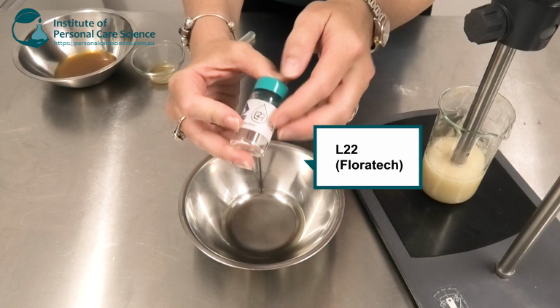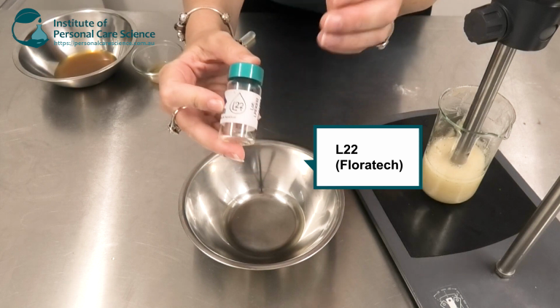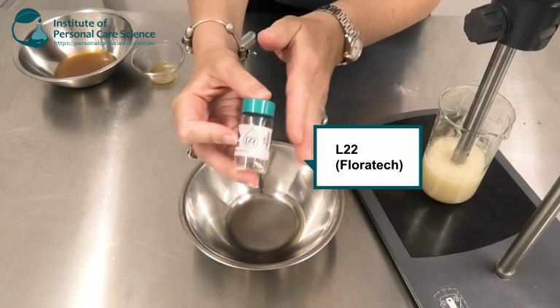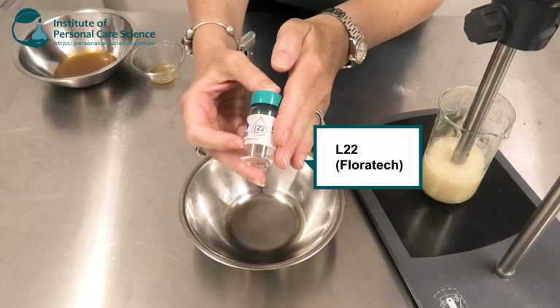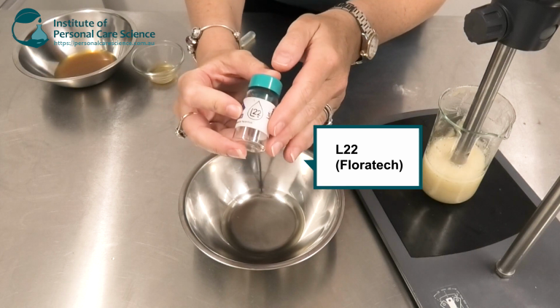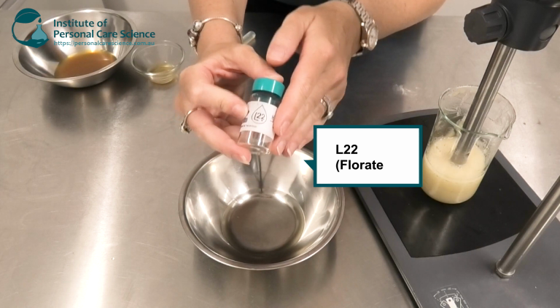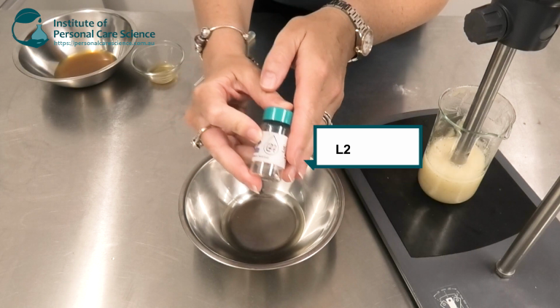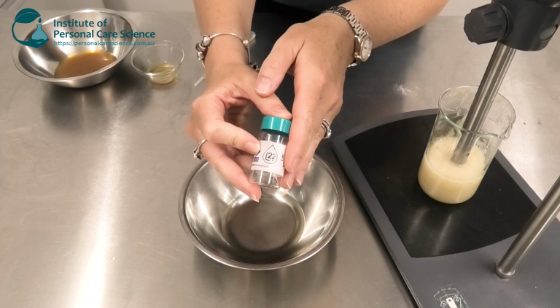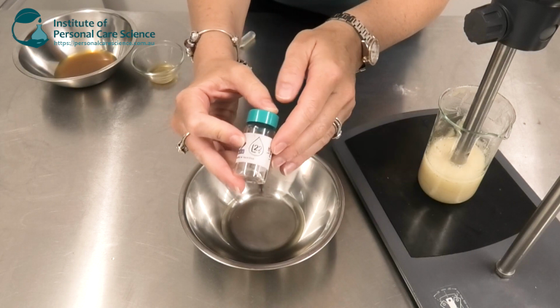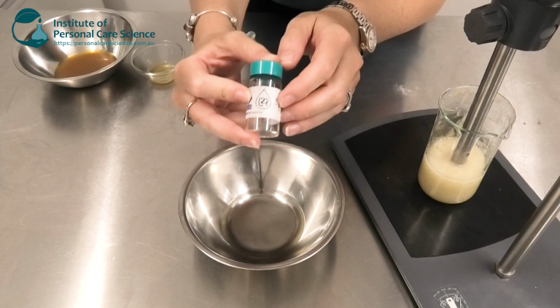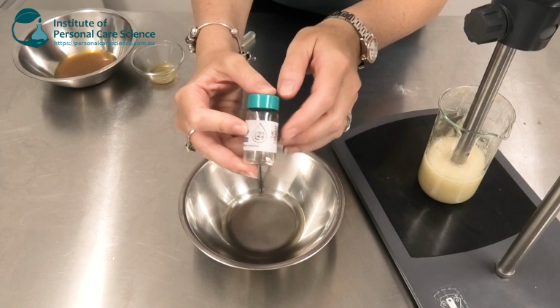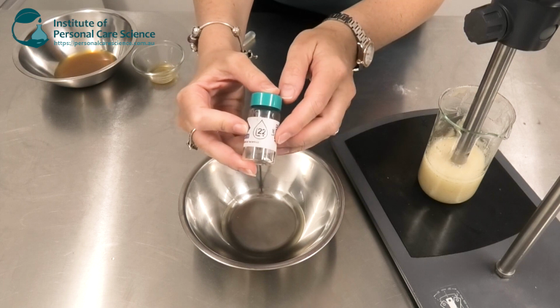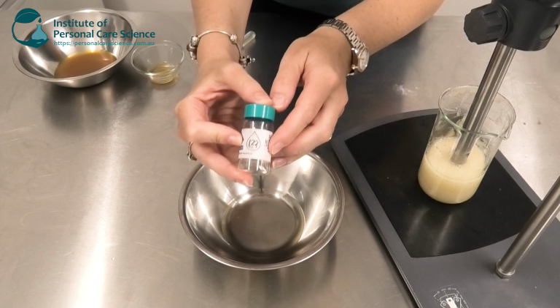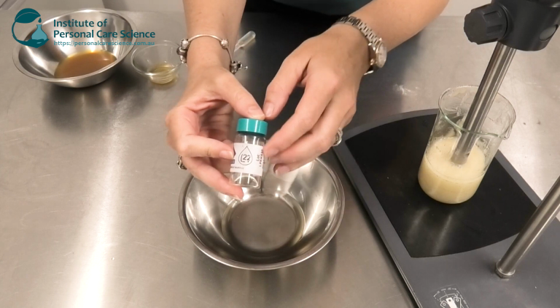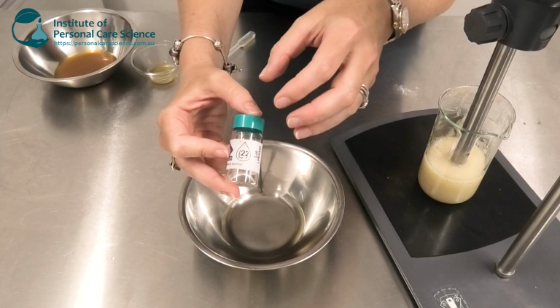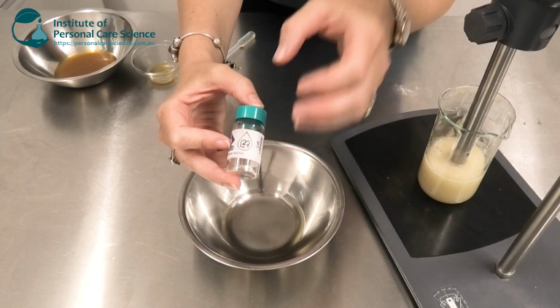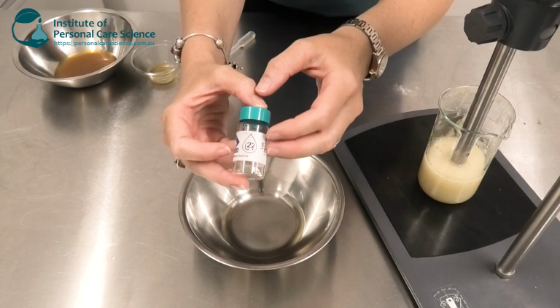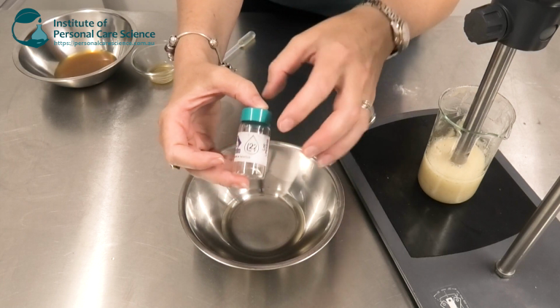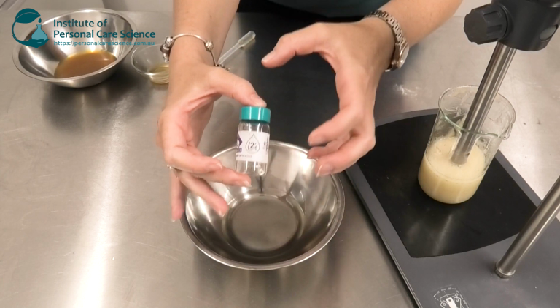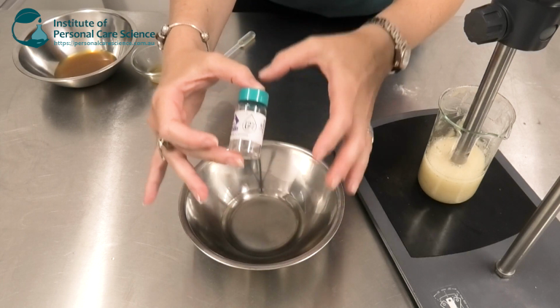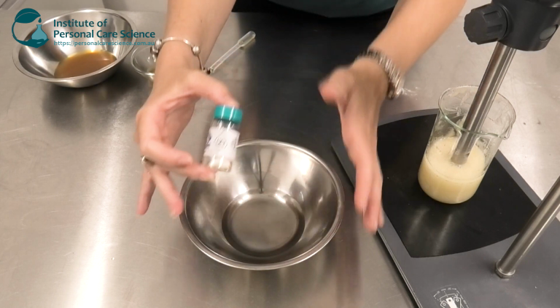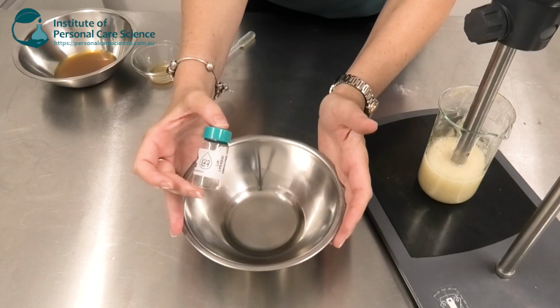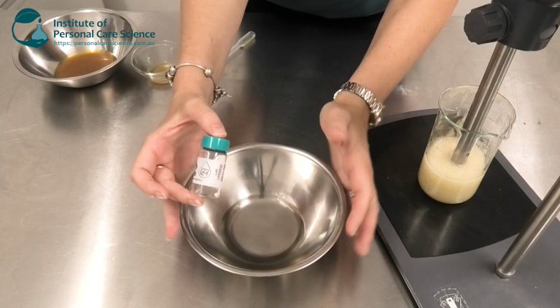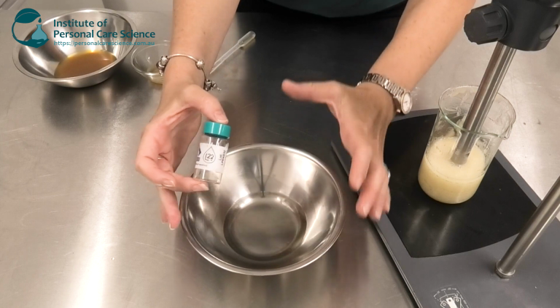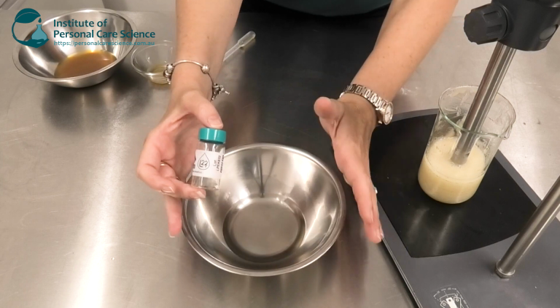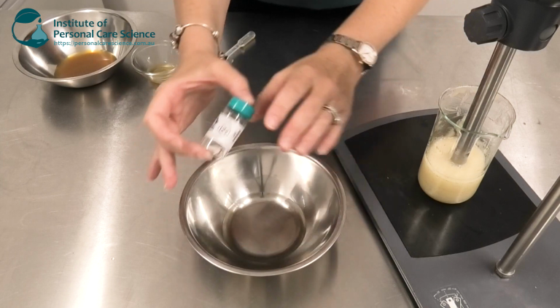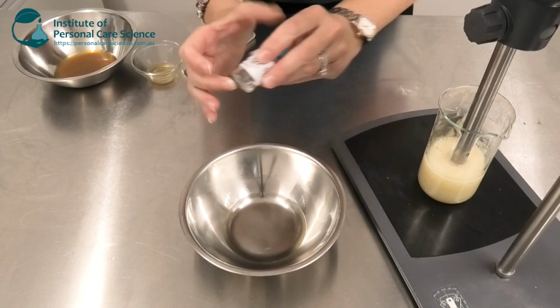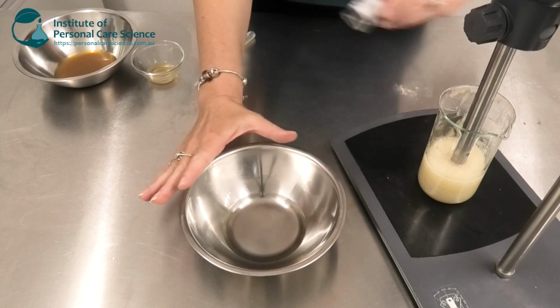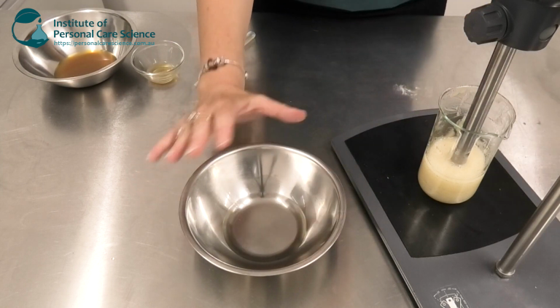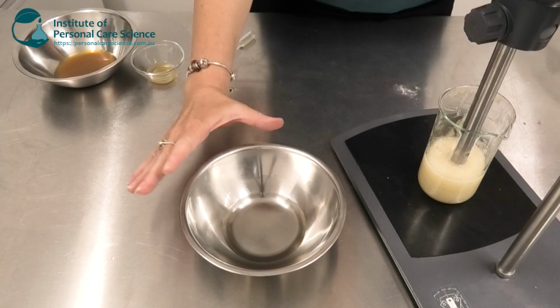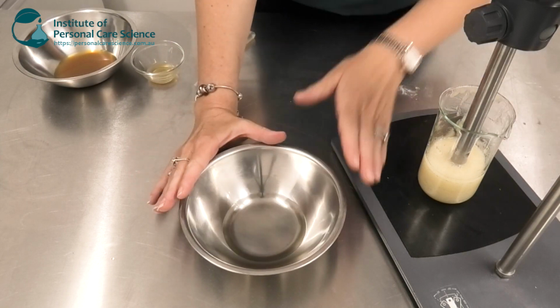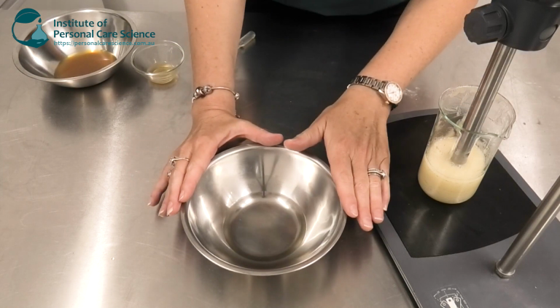If you've watched any of my other videos where I'm making anti-aging products, L22 is one of my favorite ingredients to add because it helps reproduce the sebum feeling of a 22-year-old. So it gives a lot of moisture and emolliency to the skin — not necessarily greasiness.